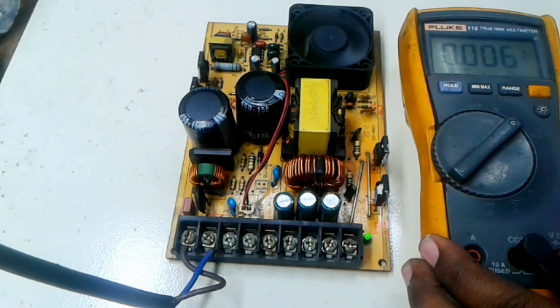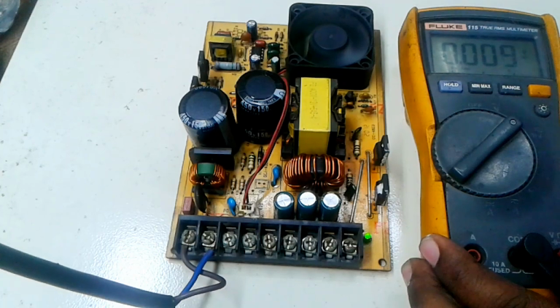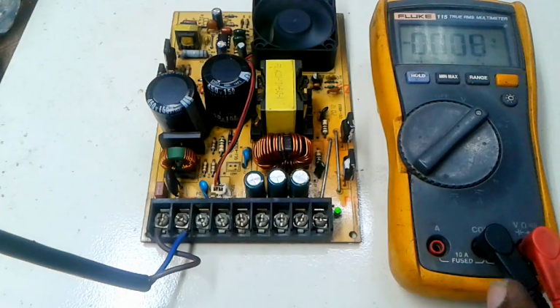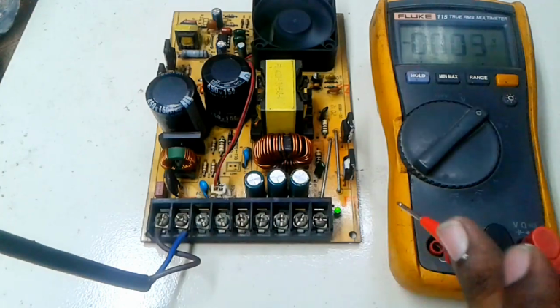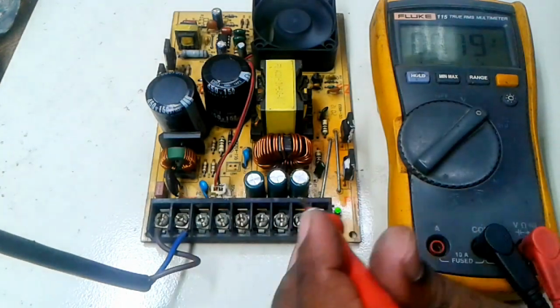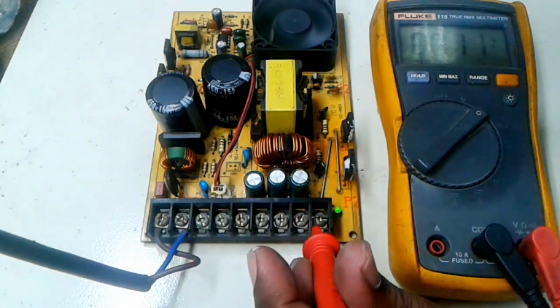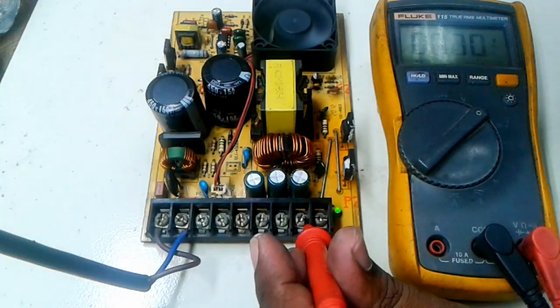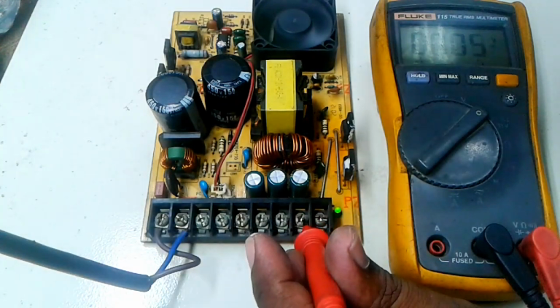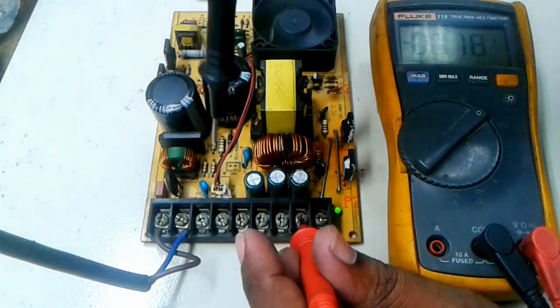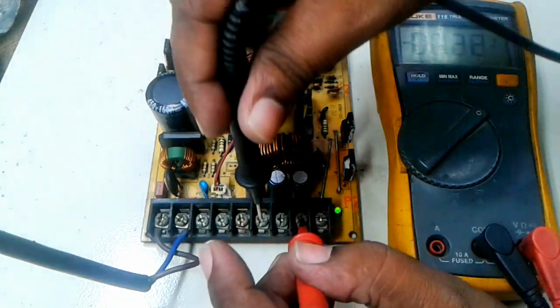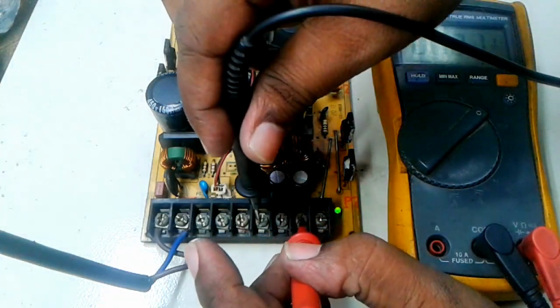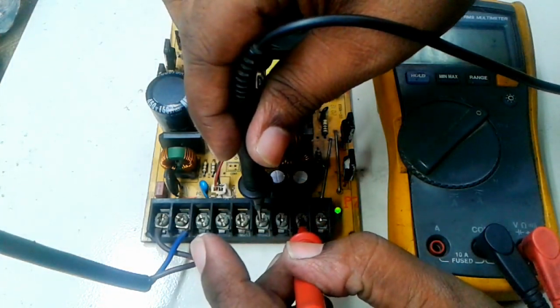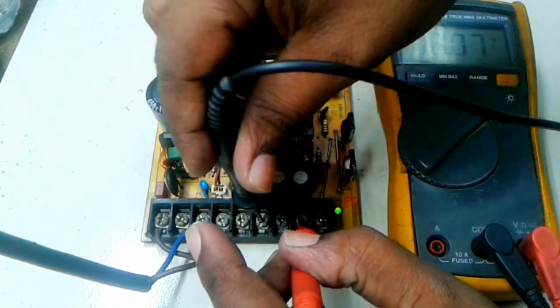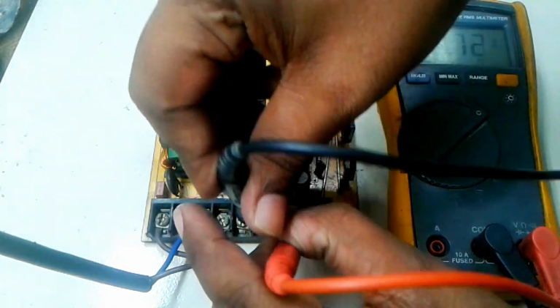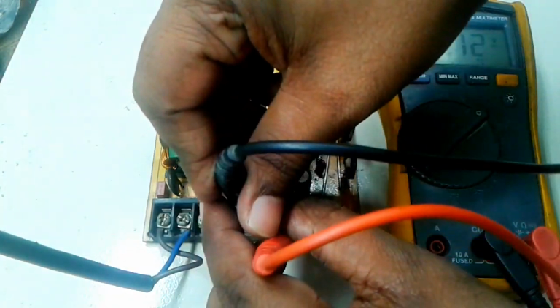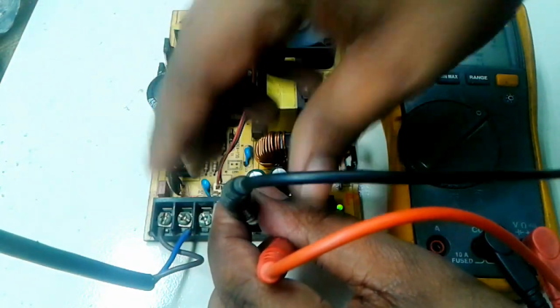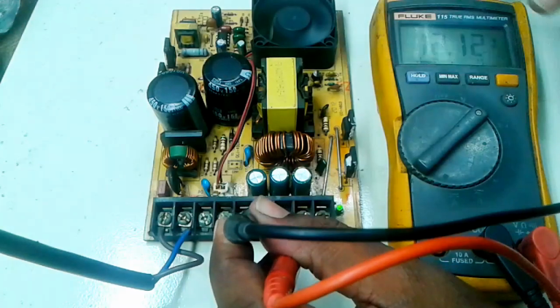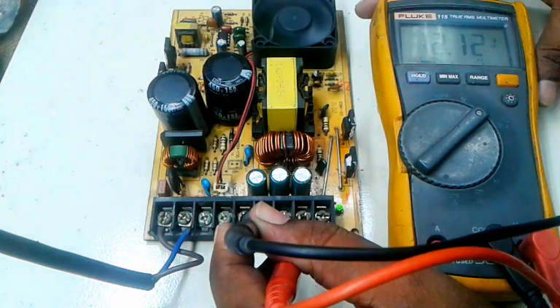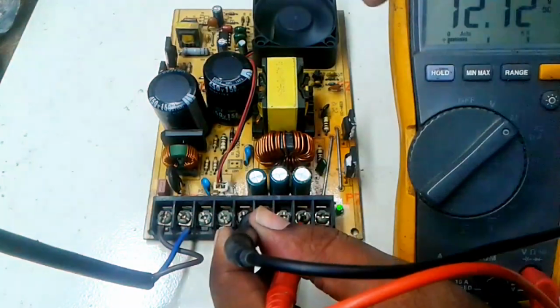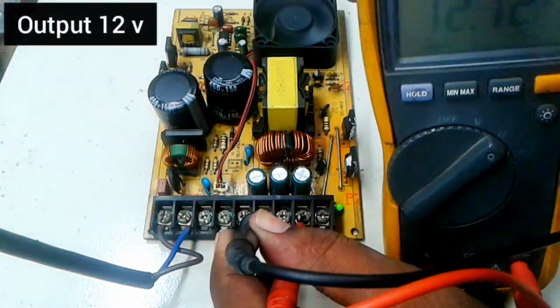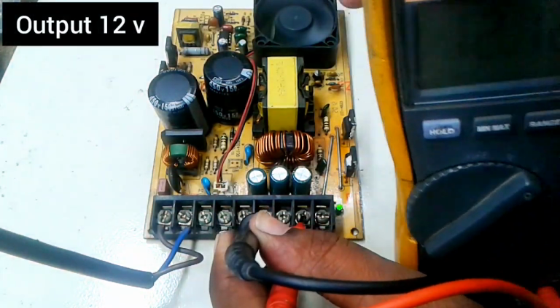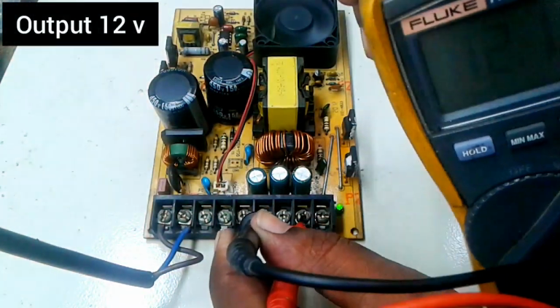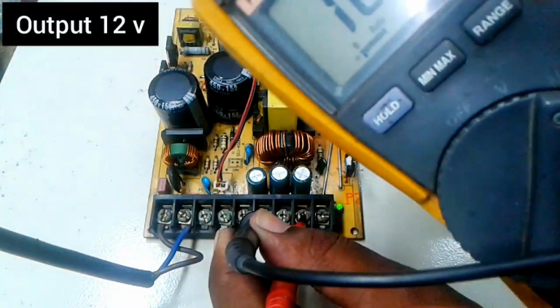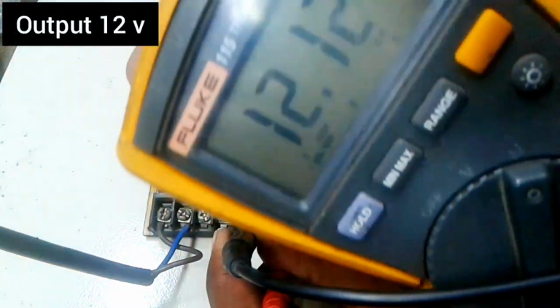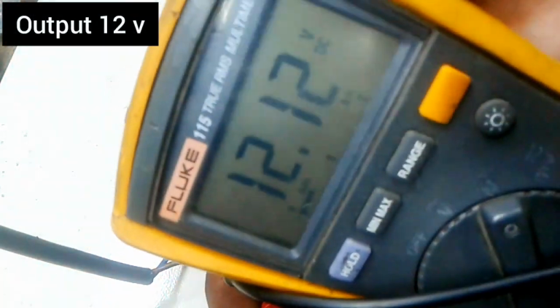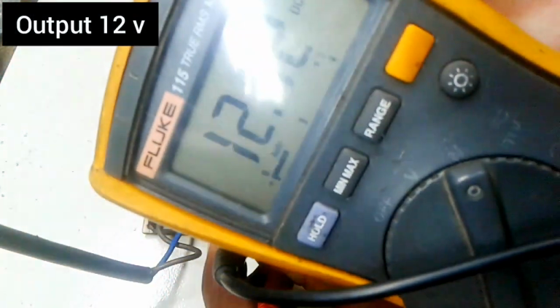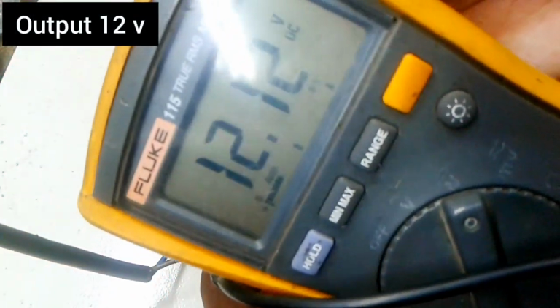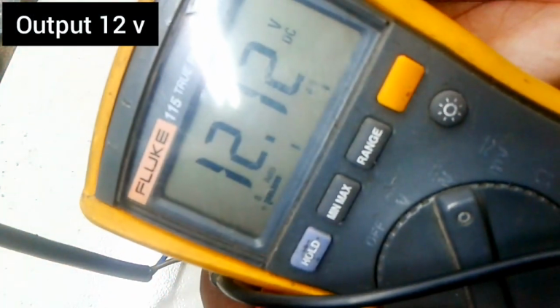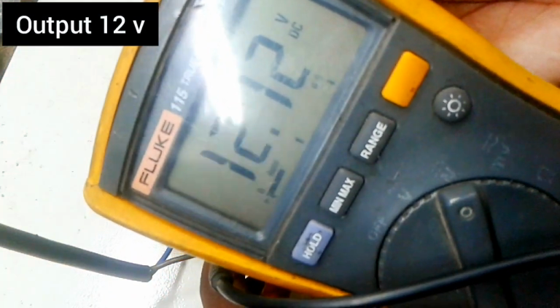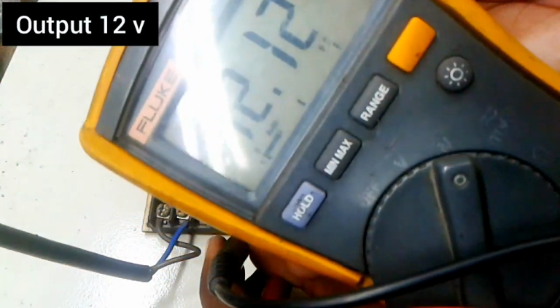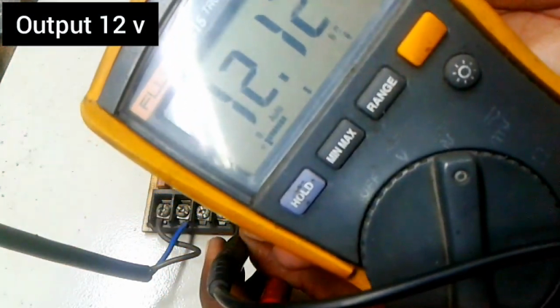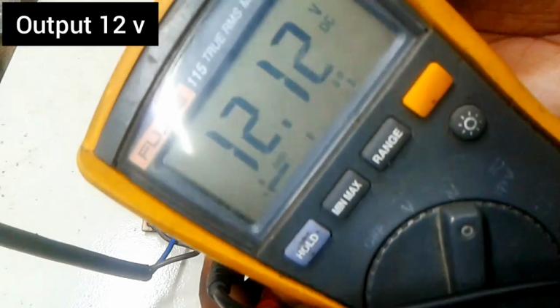Look at my multimeter. You can see — 12 volts are coming. The repair is successful.